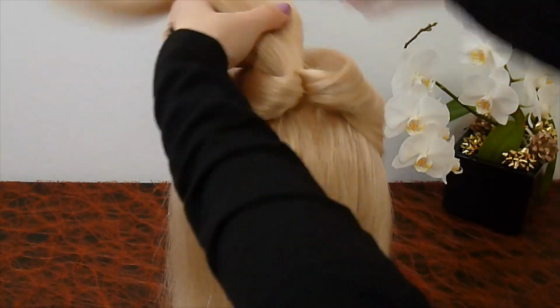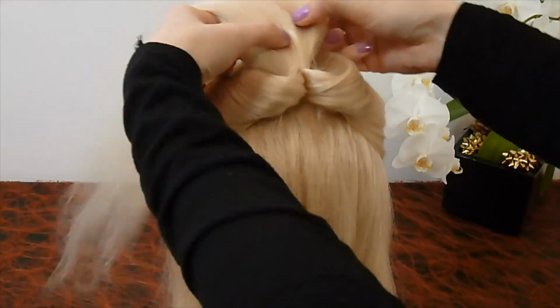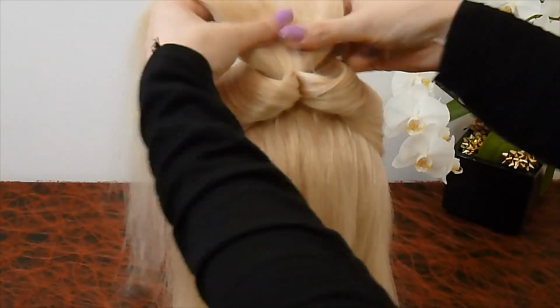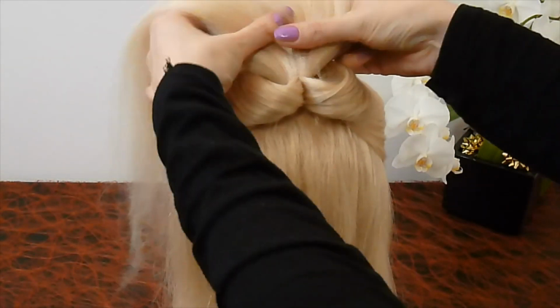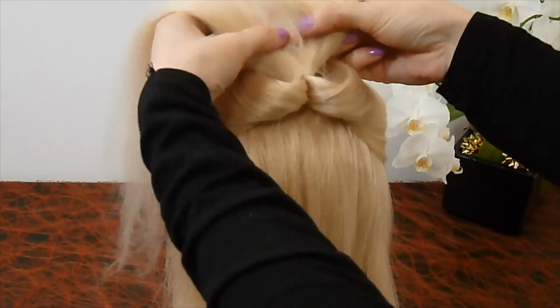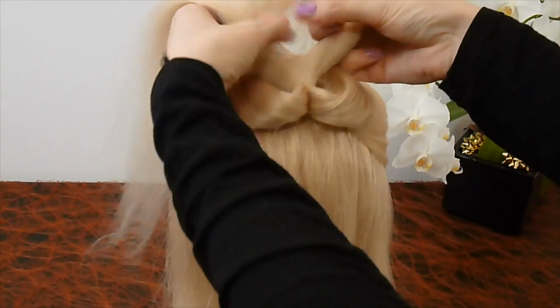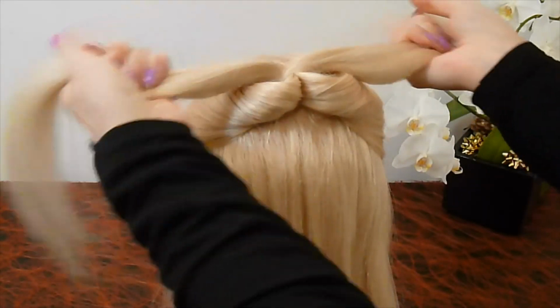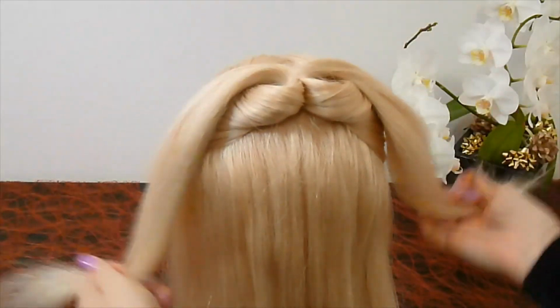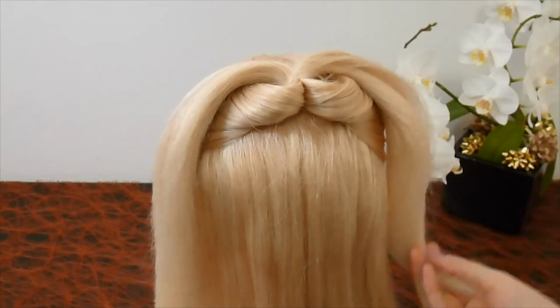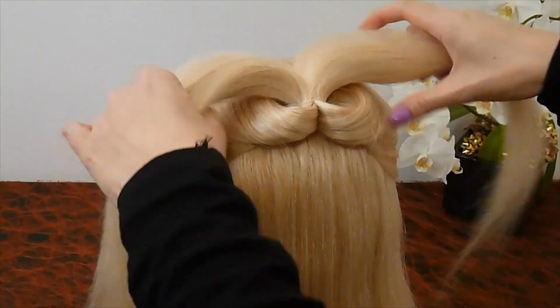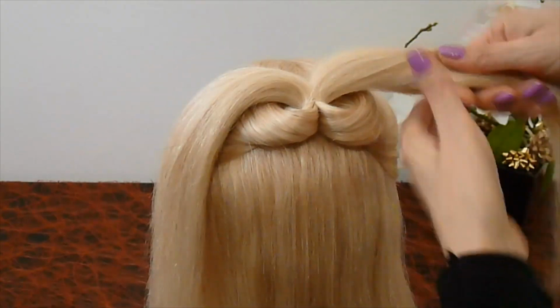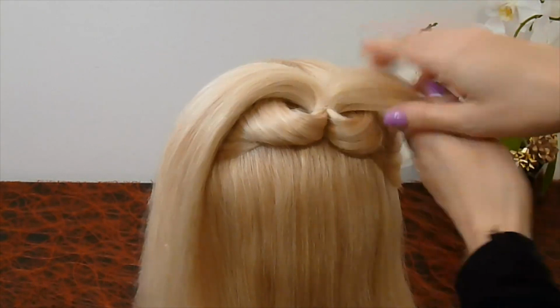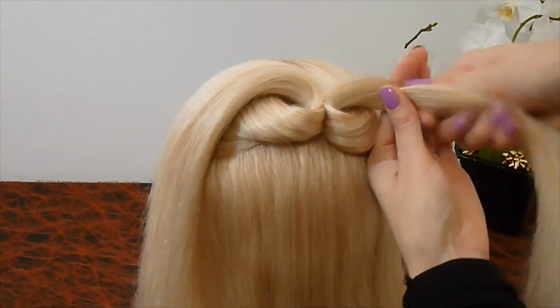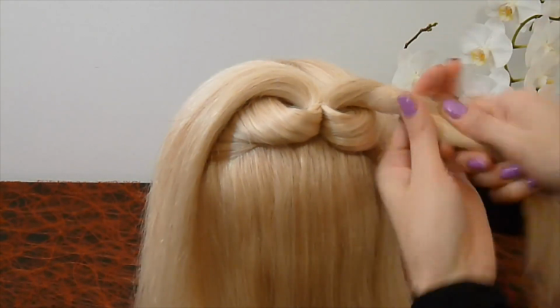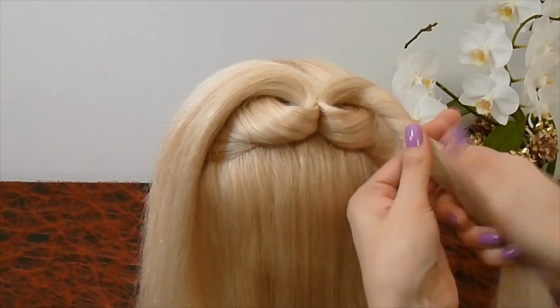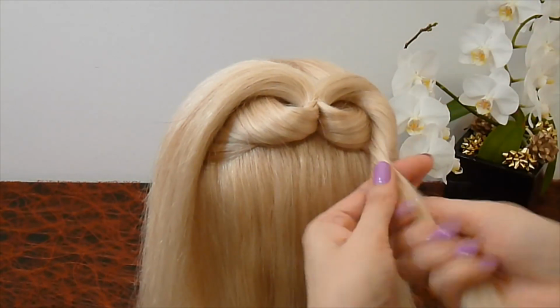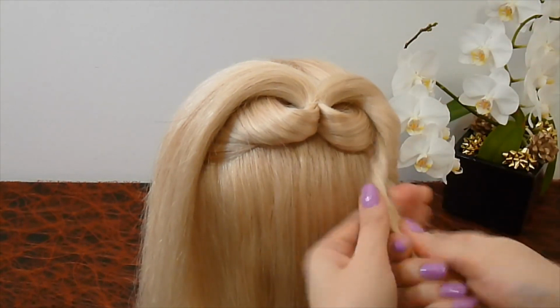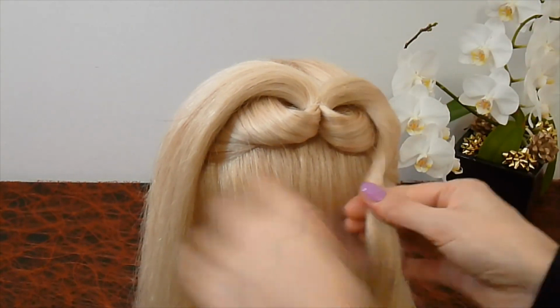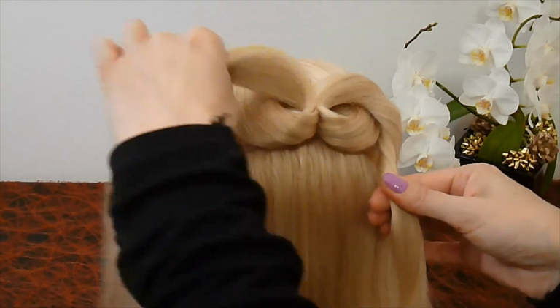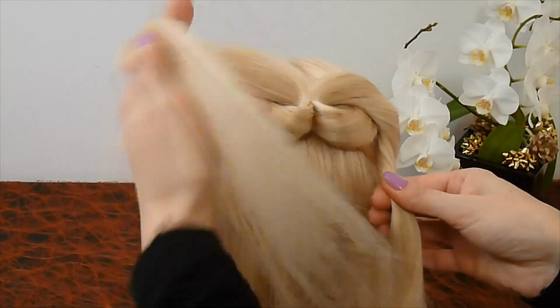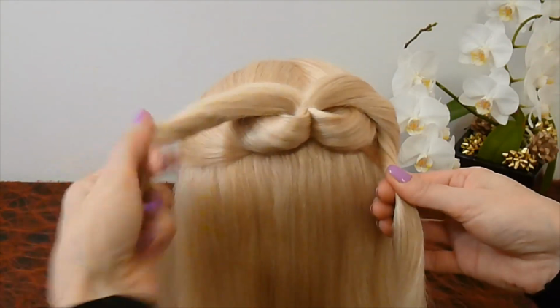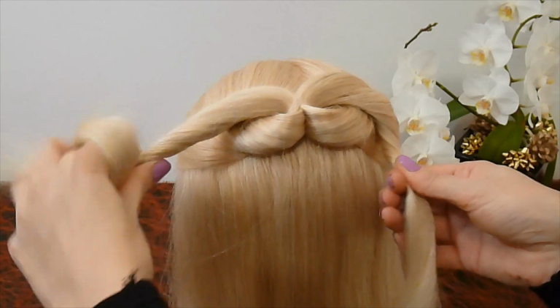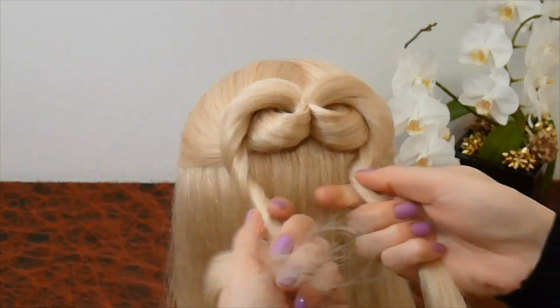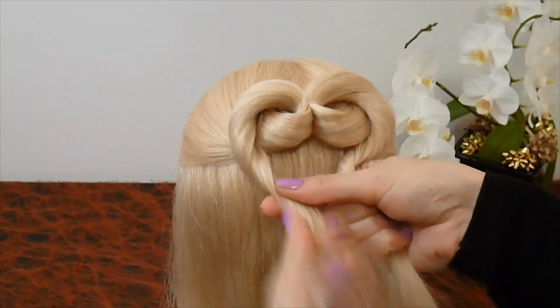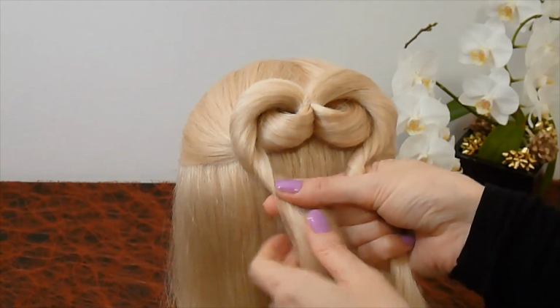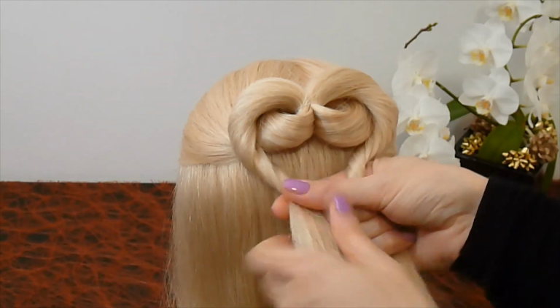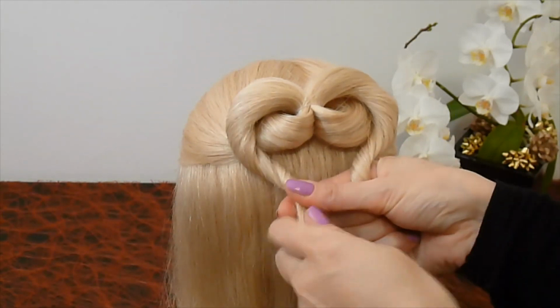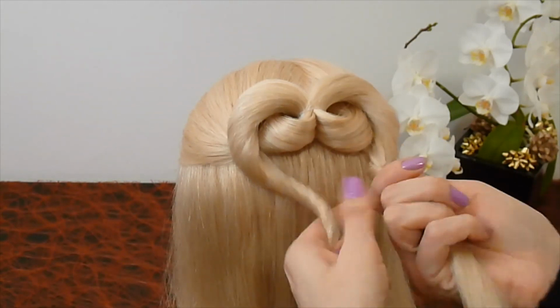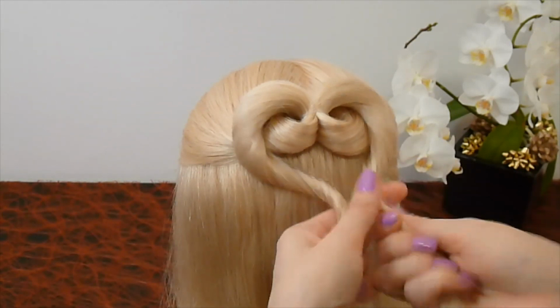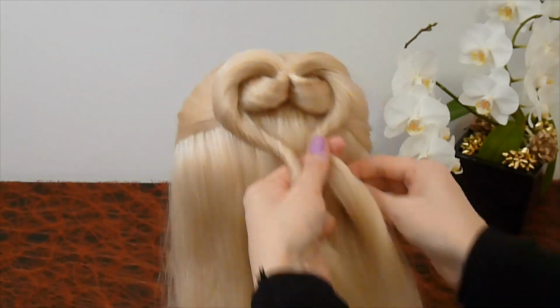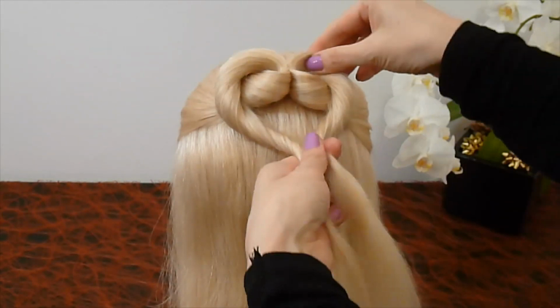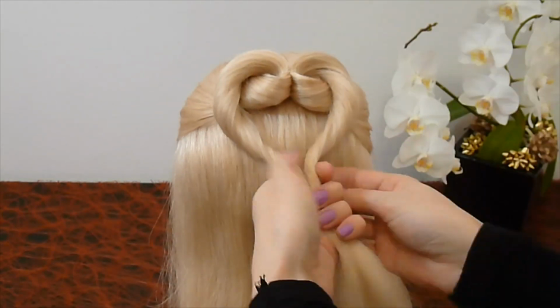Now split the hair into two equal strands. First twist one strand, then the other strand and secure both strands with an elastic.